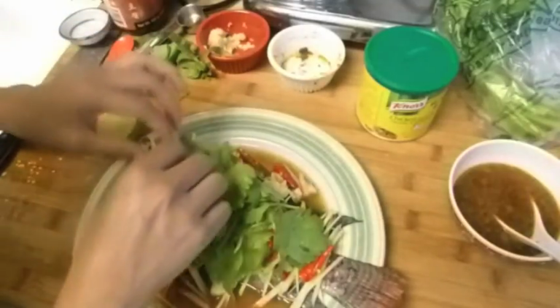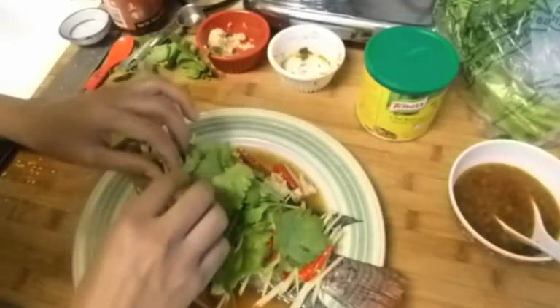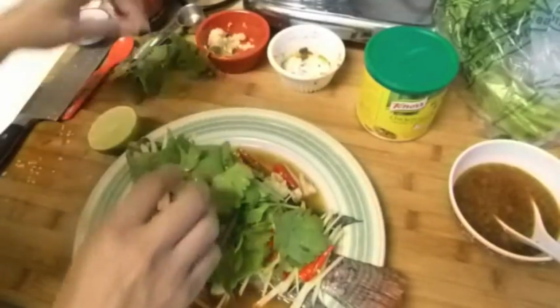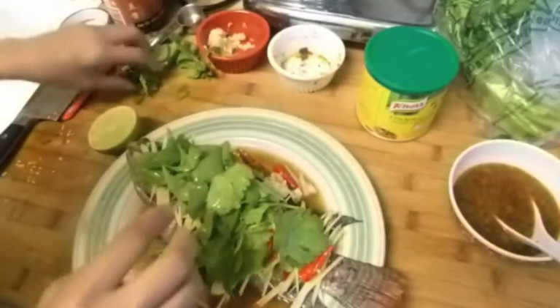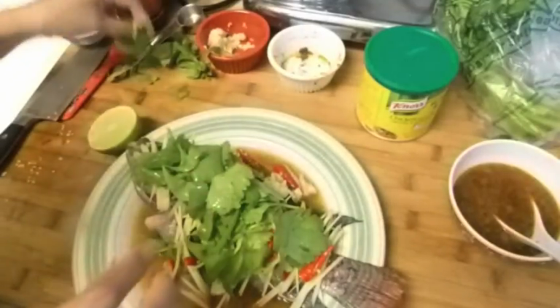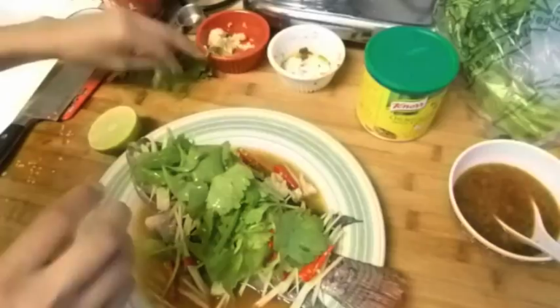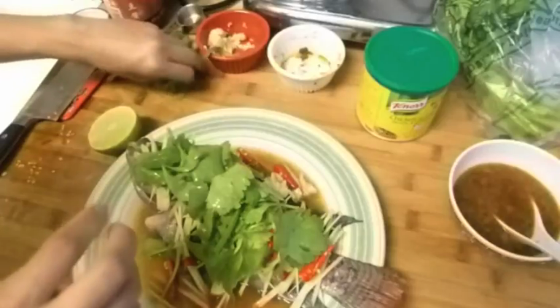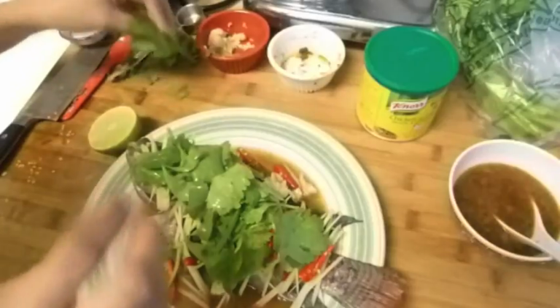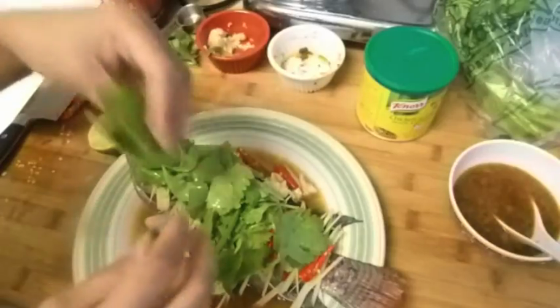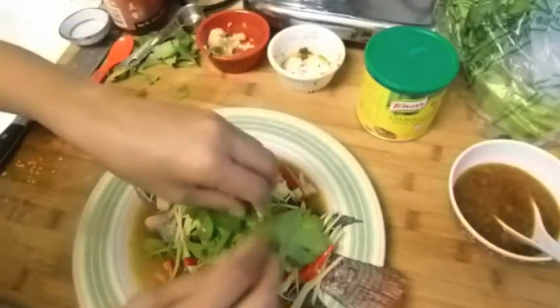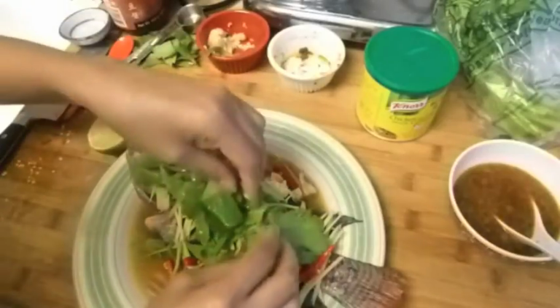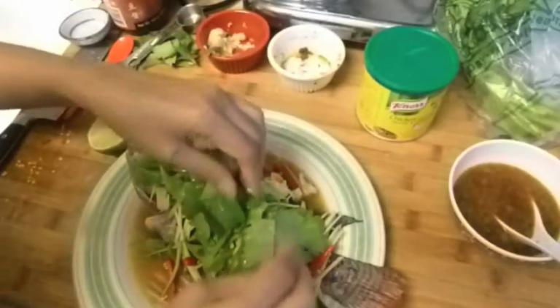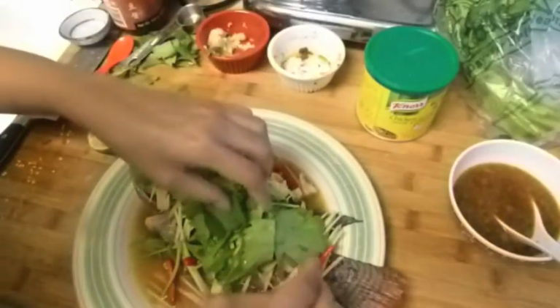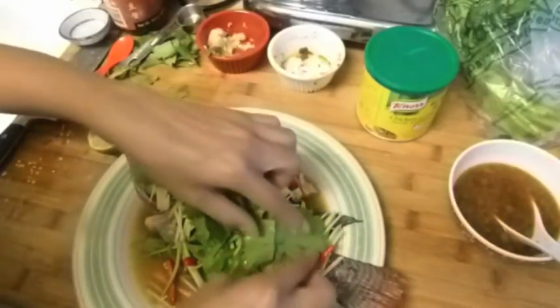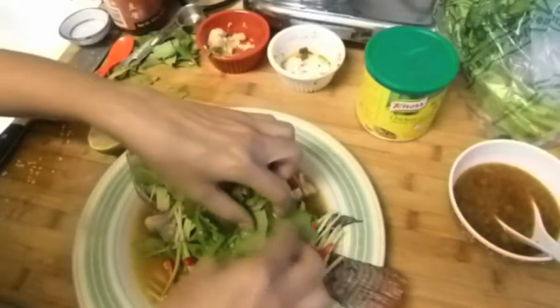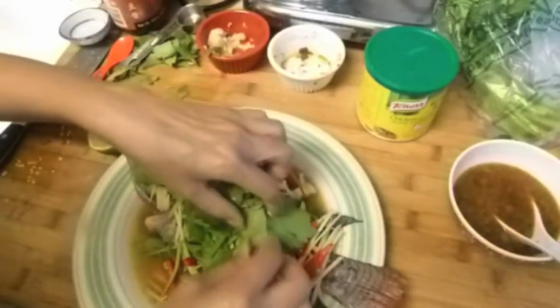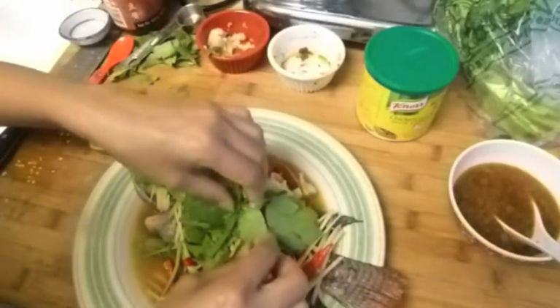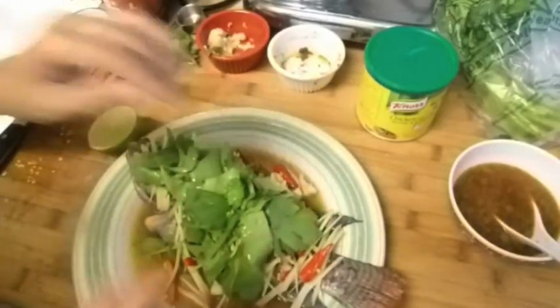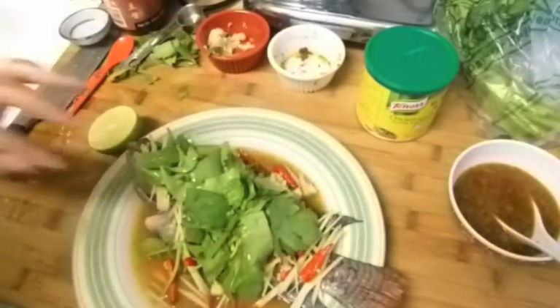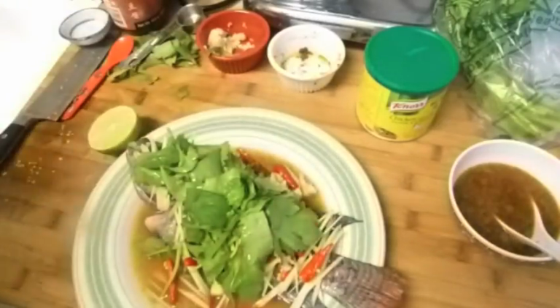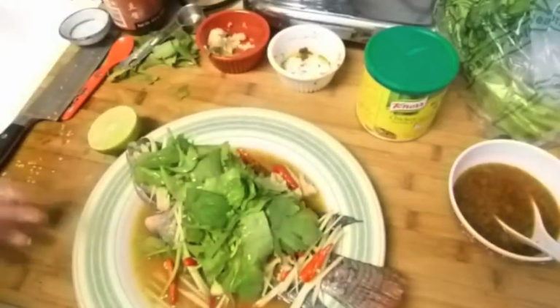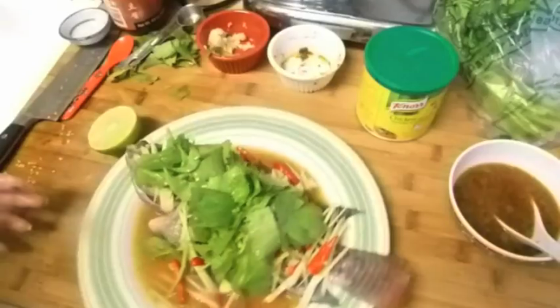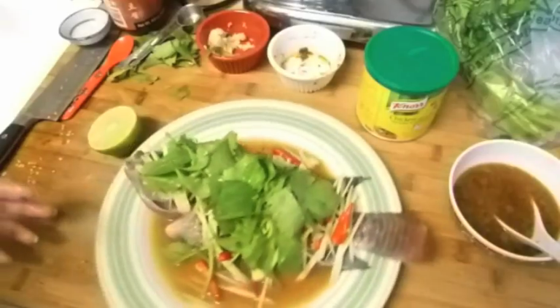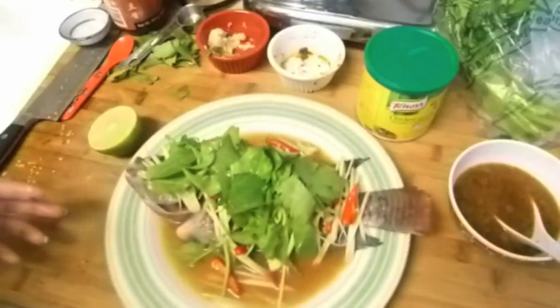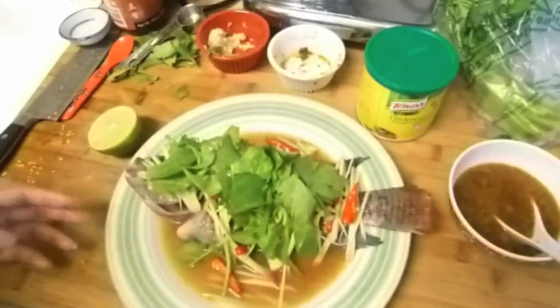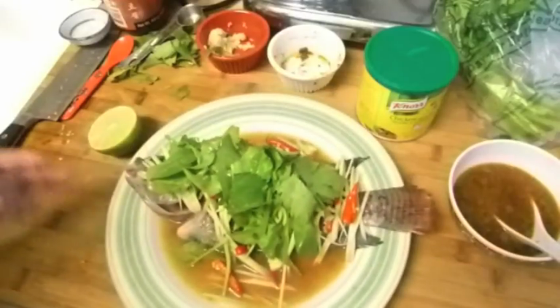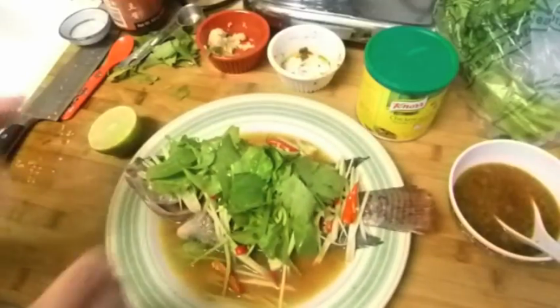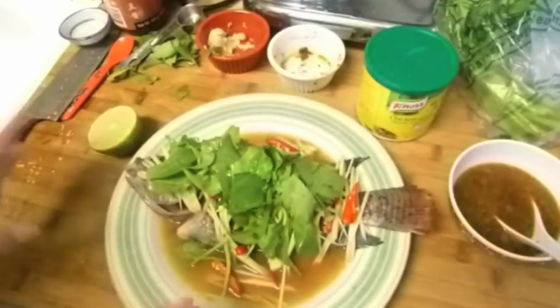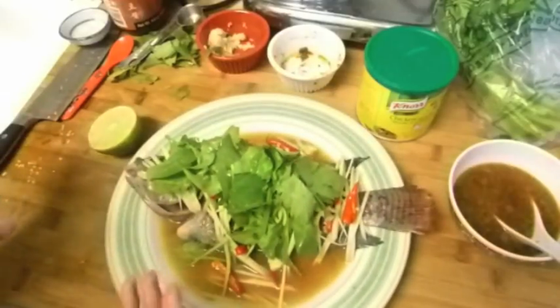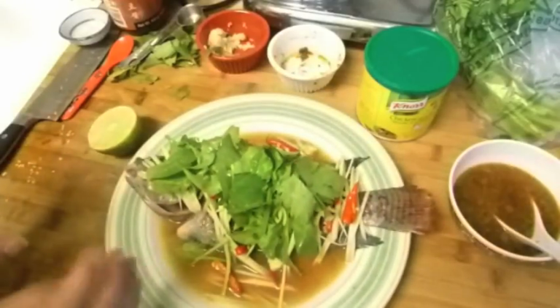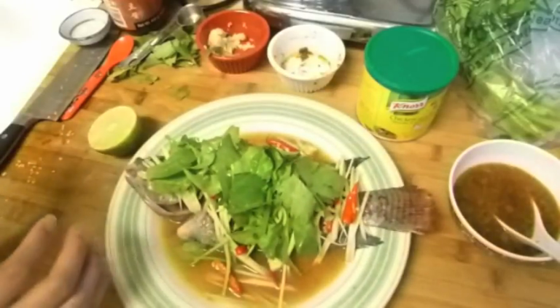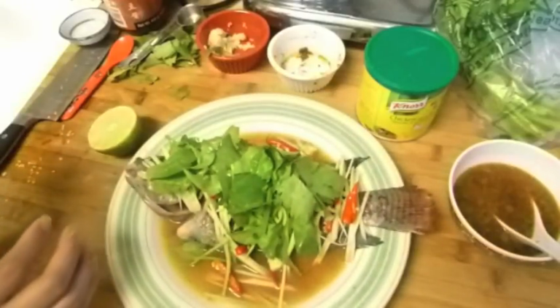I think I'm ready to eat dinner for today! That's it, guys. I hope you like it — give it a try. Thank you for watching and I'll see you later!